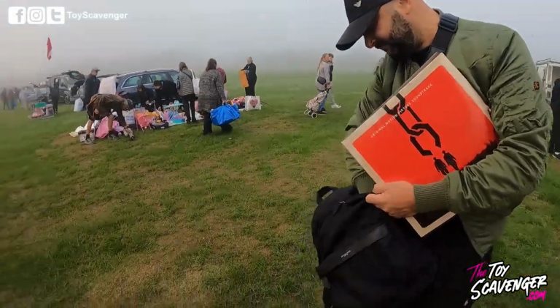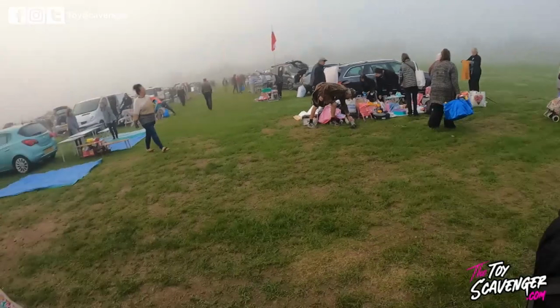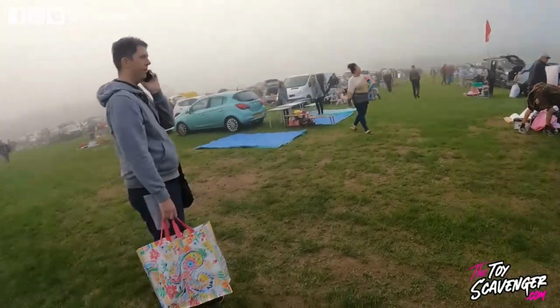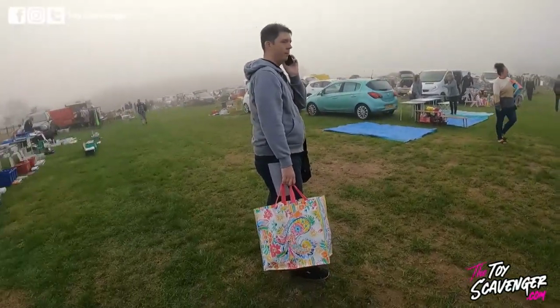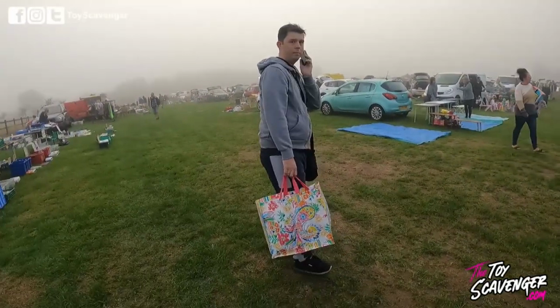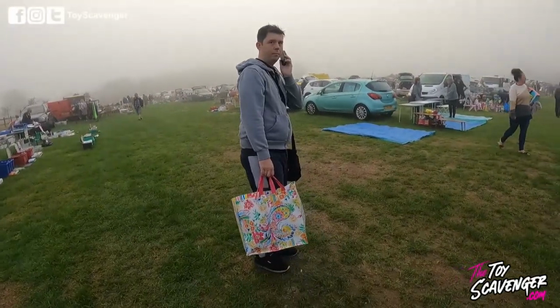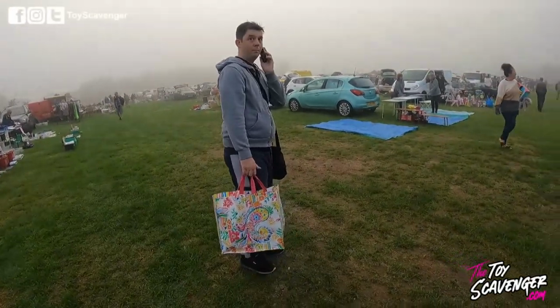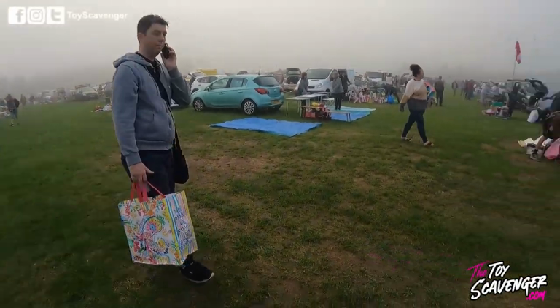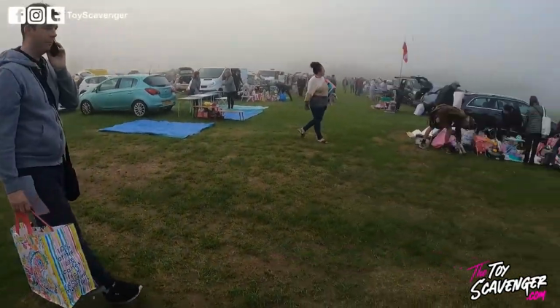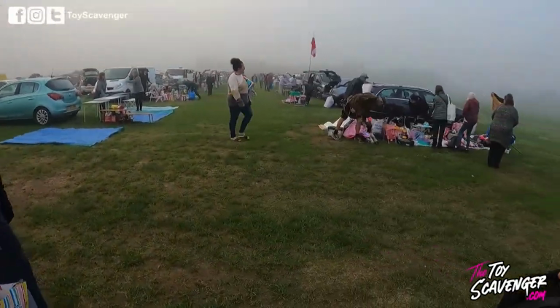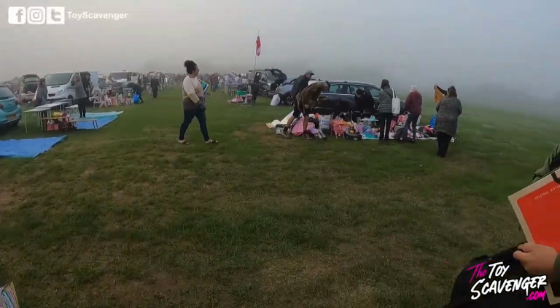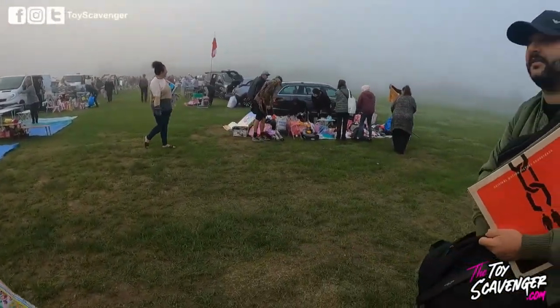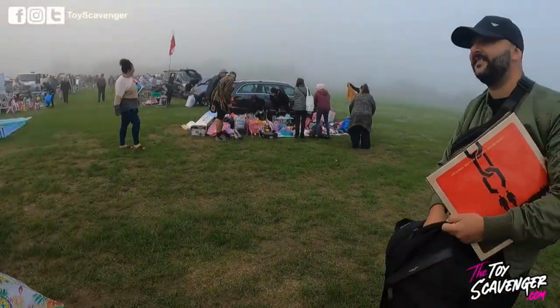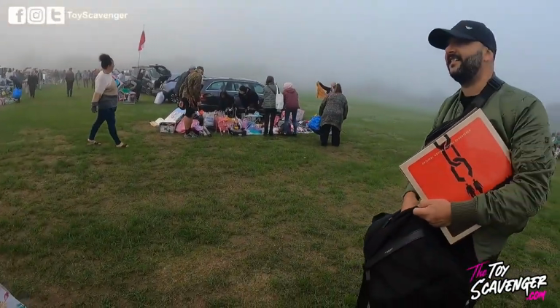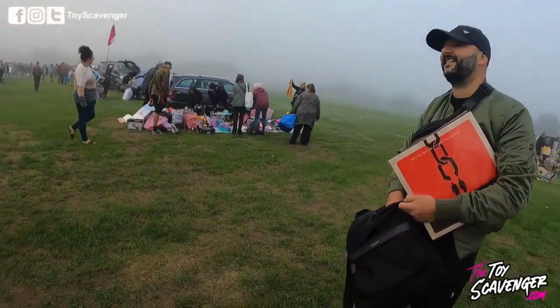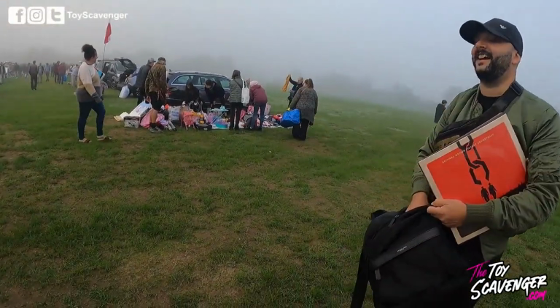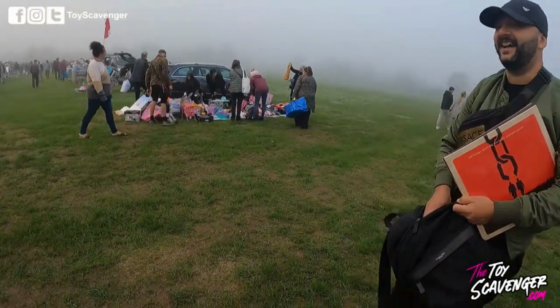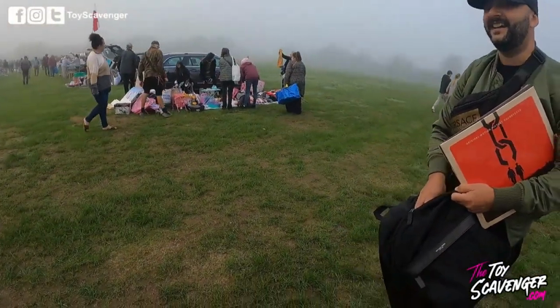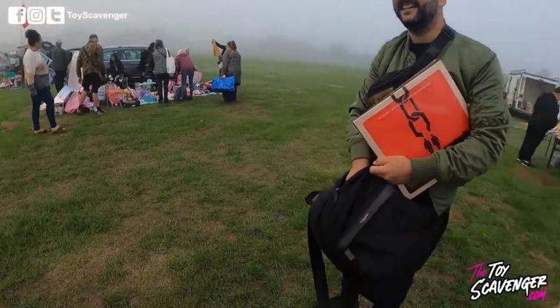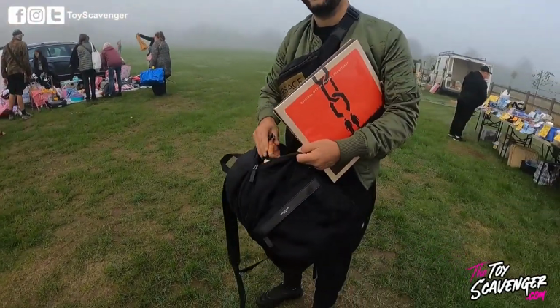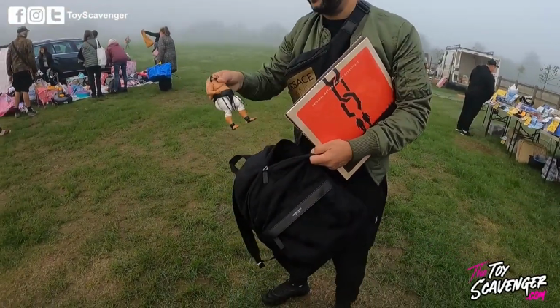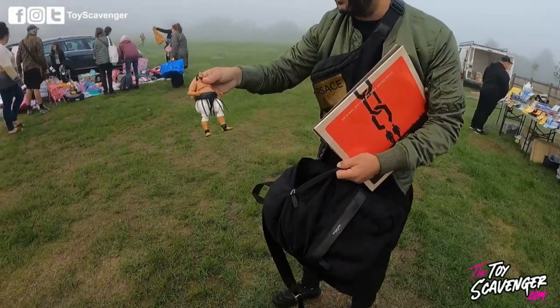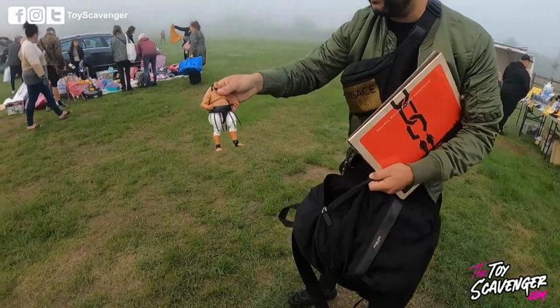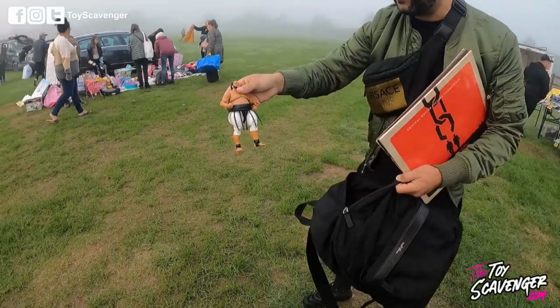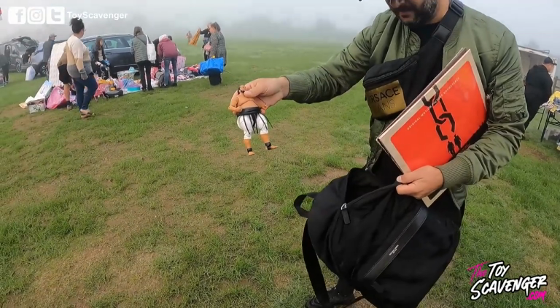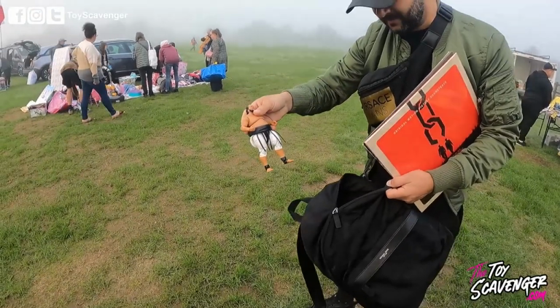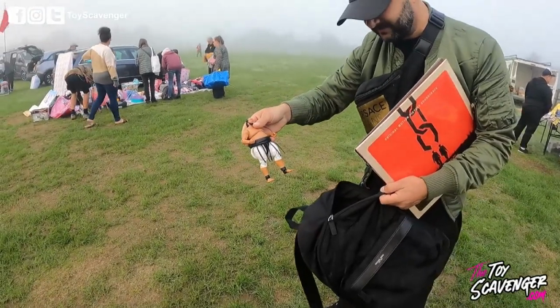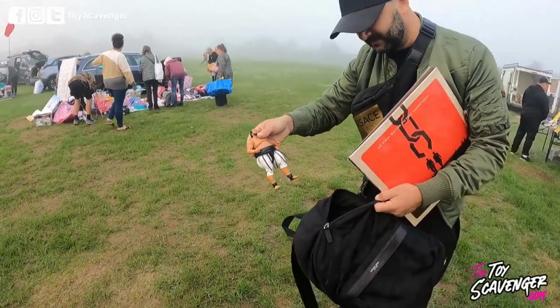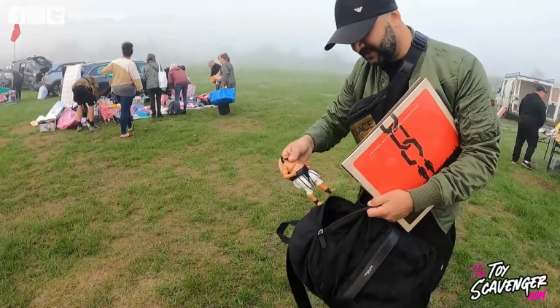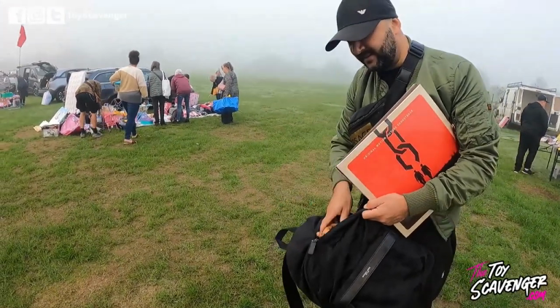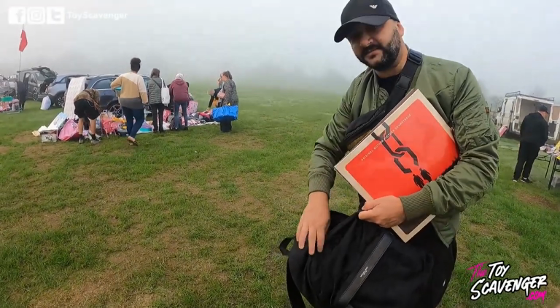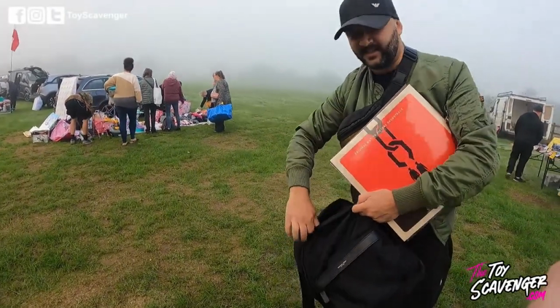What have you got? What's your name? London Toy Shop. He hasn't got nothing yet I don't think — and that one, 50p yeah, a few good ones?